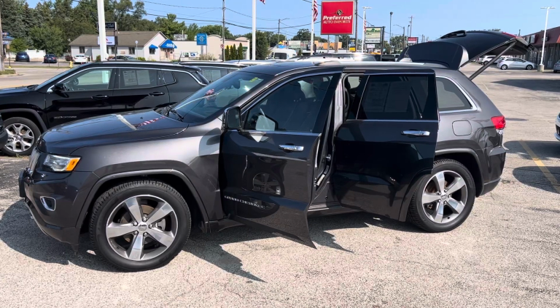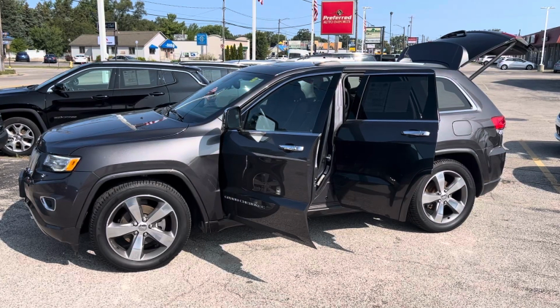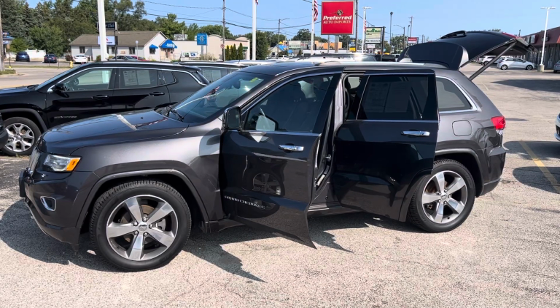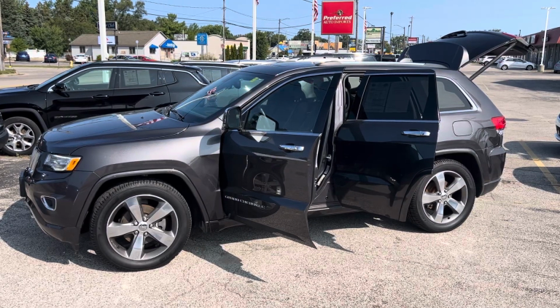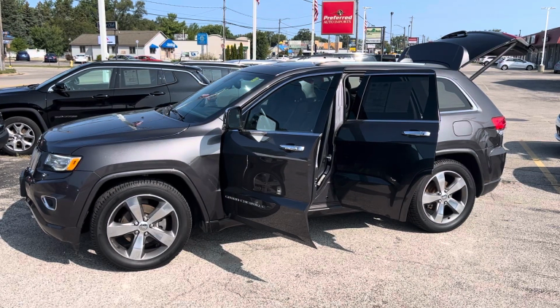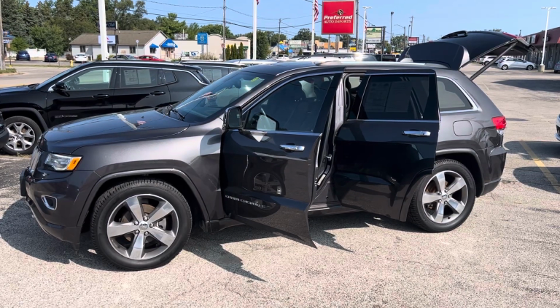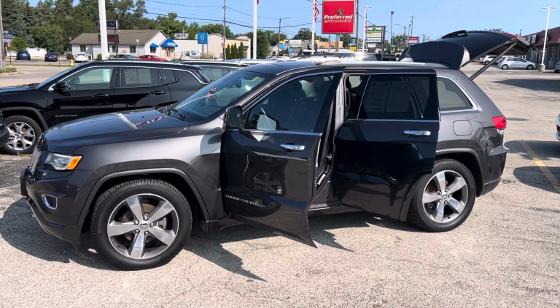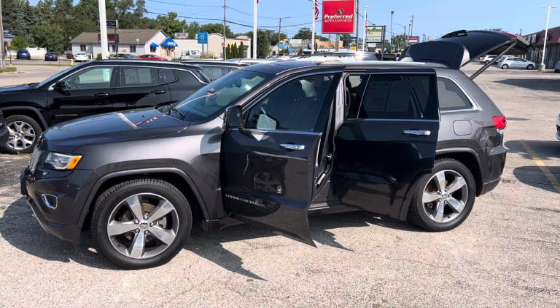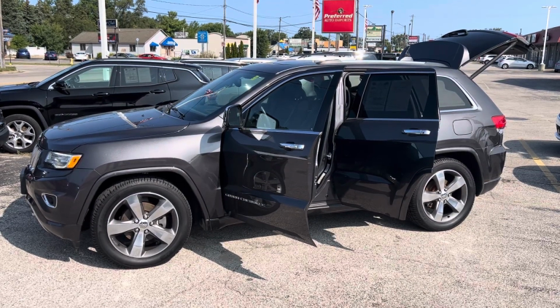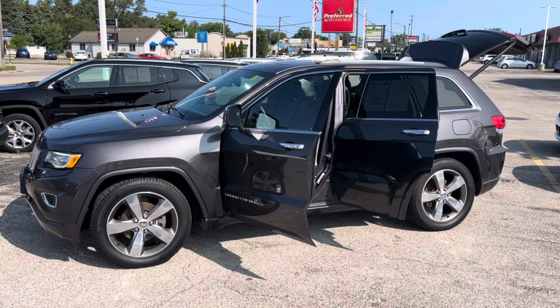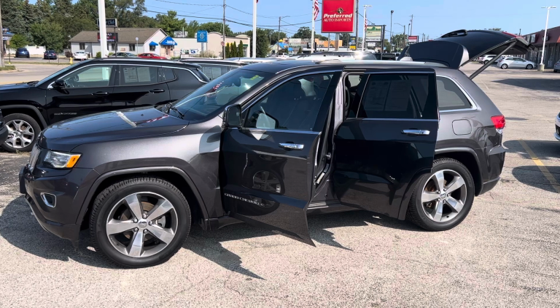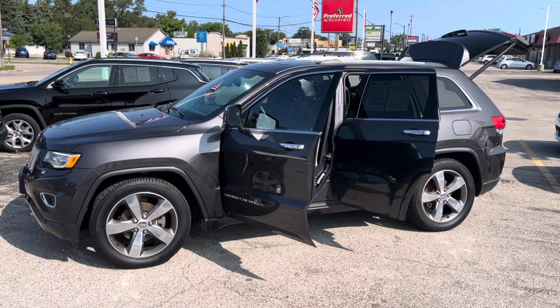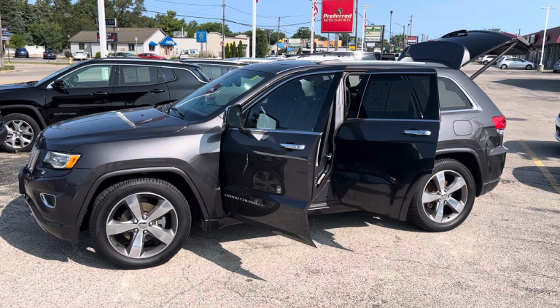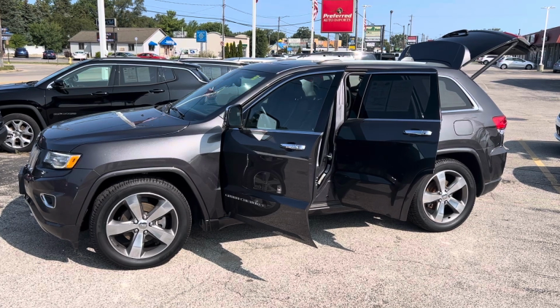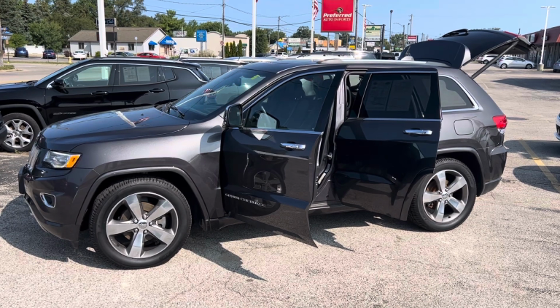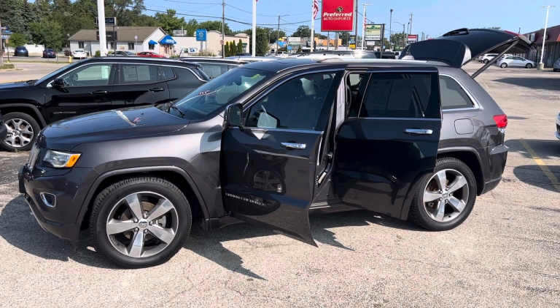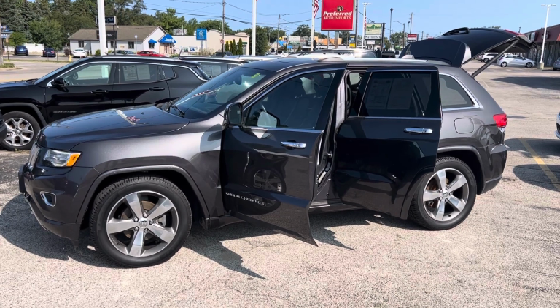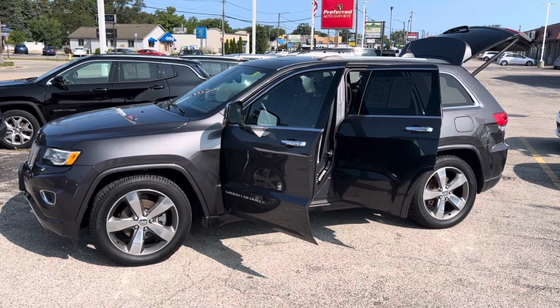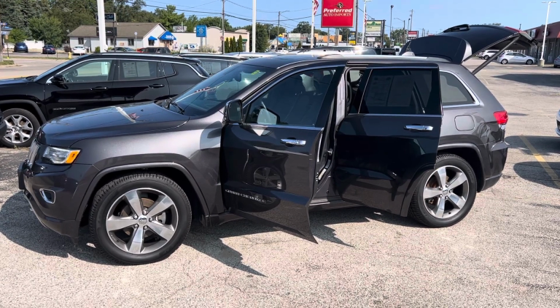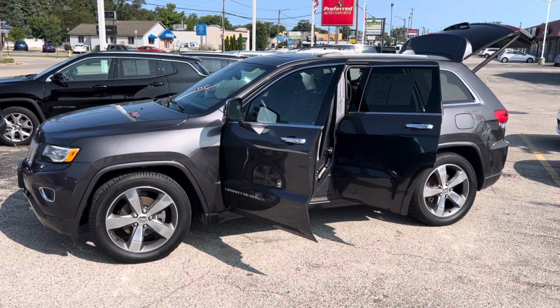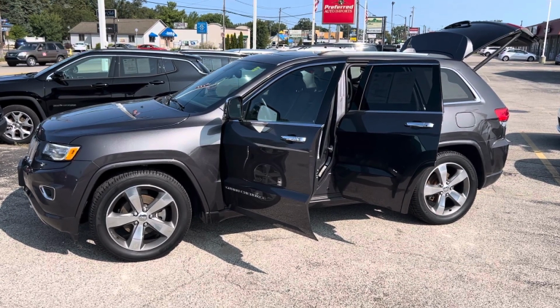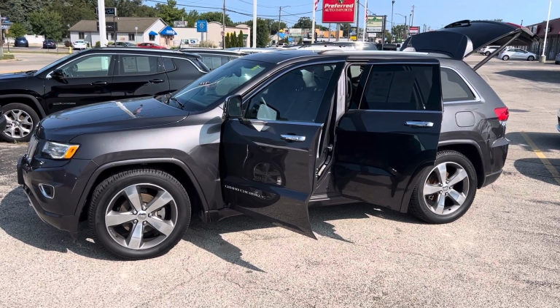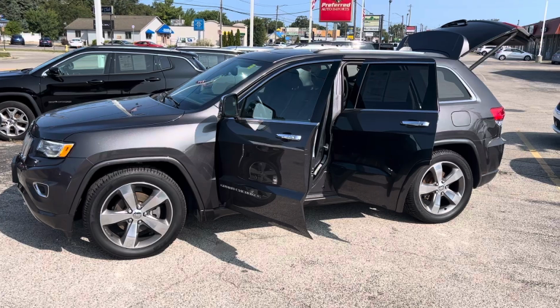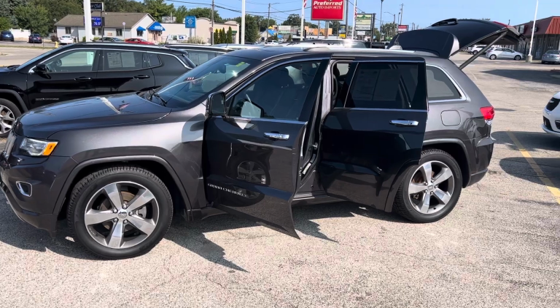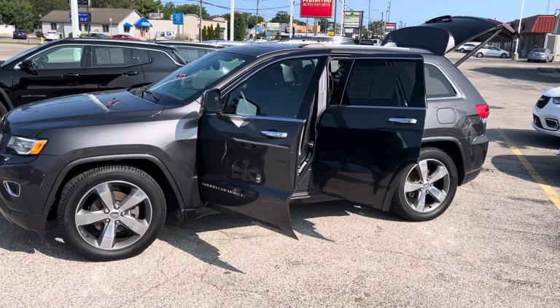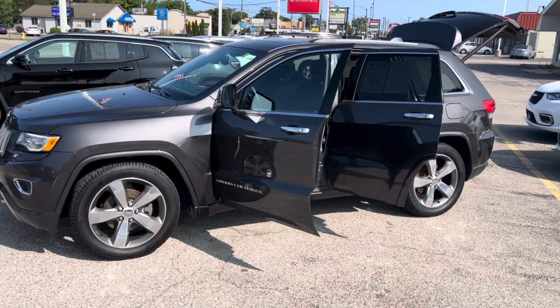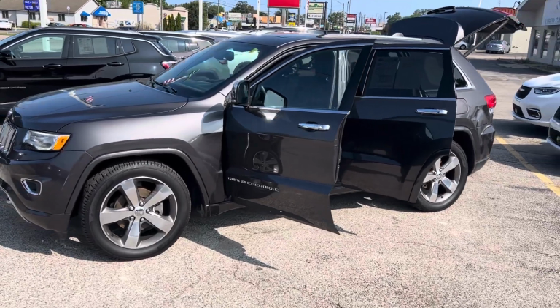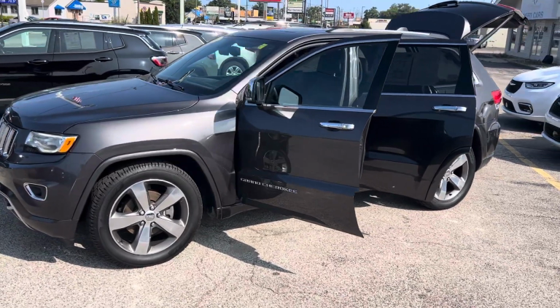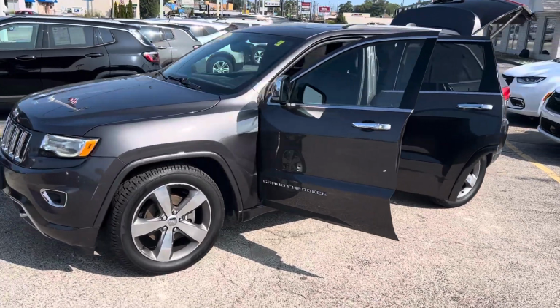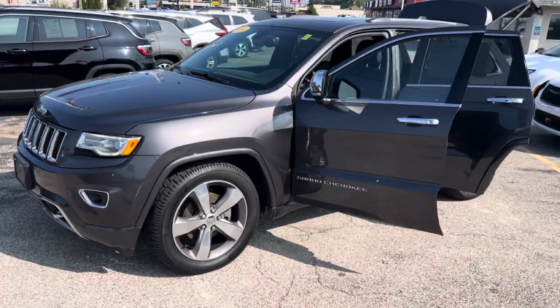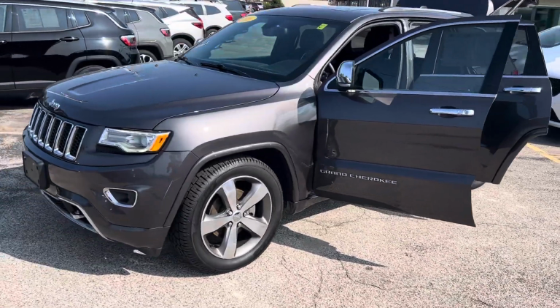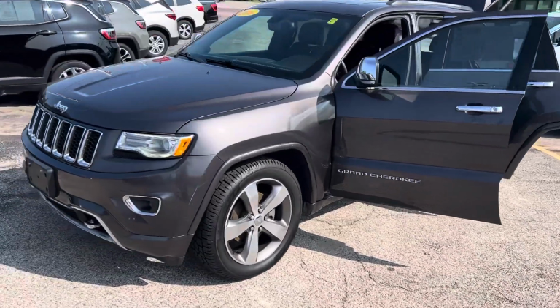Hey, this is Justin with Preferred Jeep on Henry Street here in Muskegon. You were recently online looking at our 2016 Jeep Grand Cherokee Overland. I'm gonna give you a quick walk around tour. This is the one with about 114,000 miles.